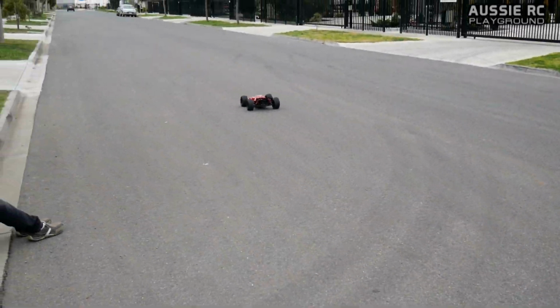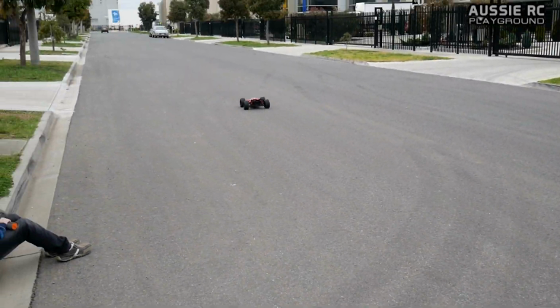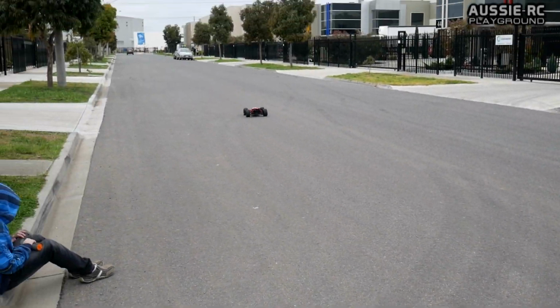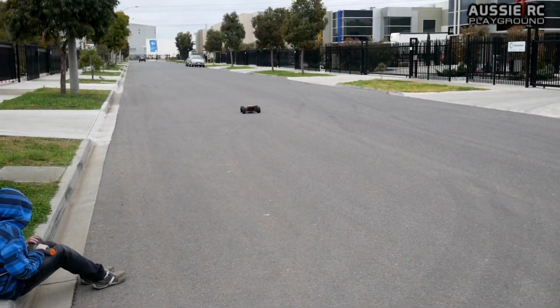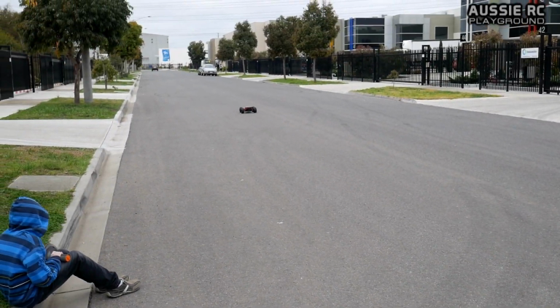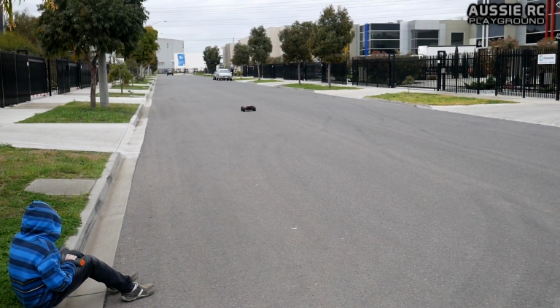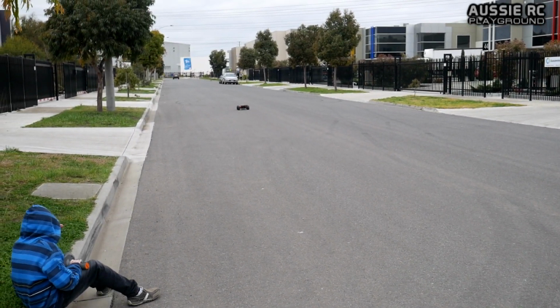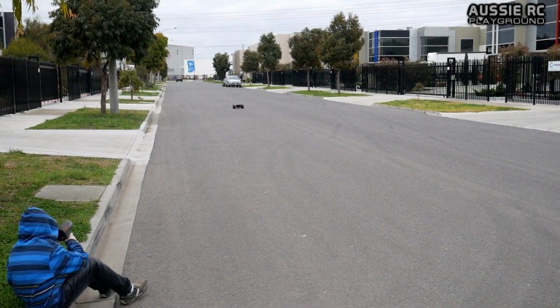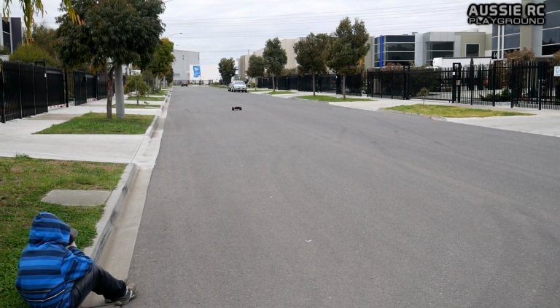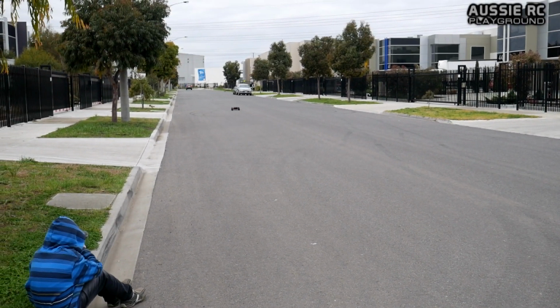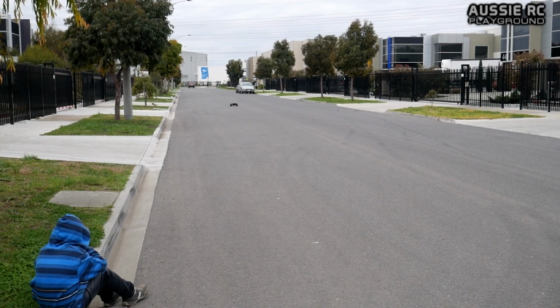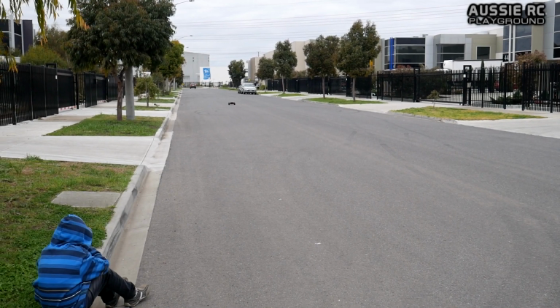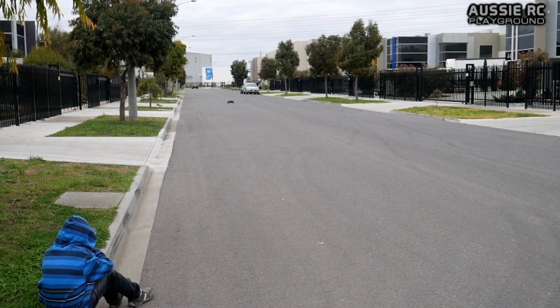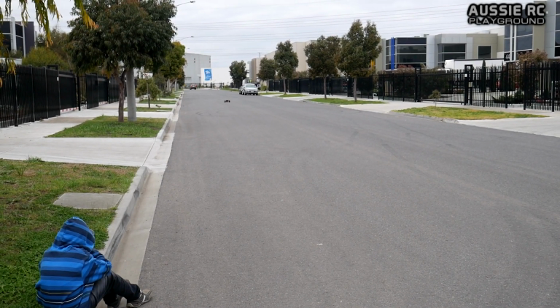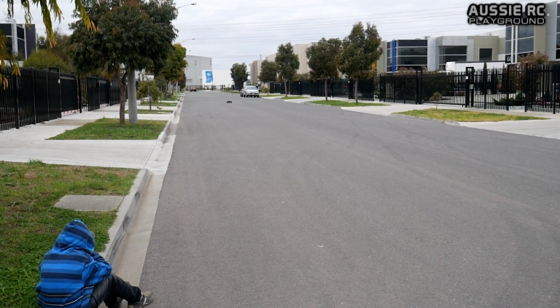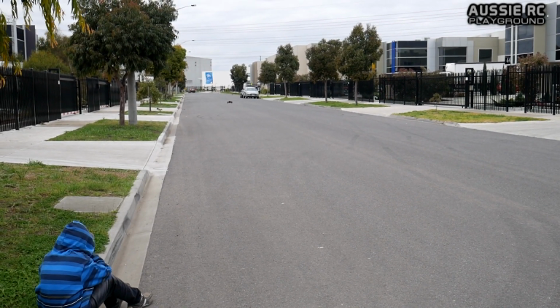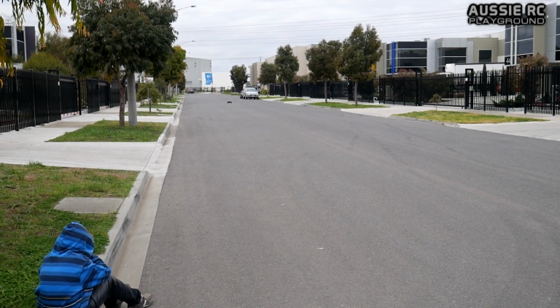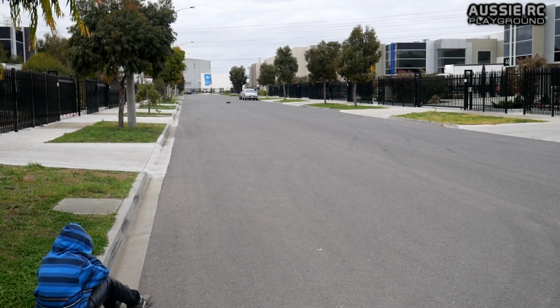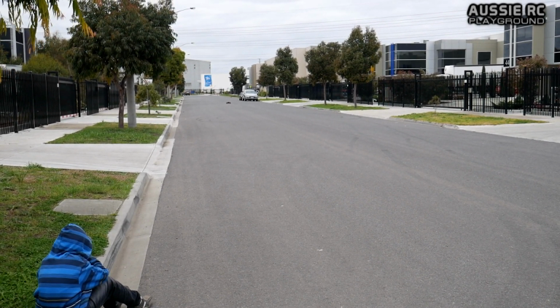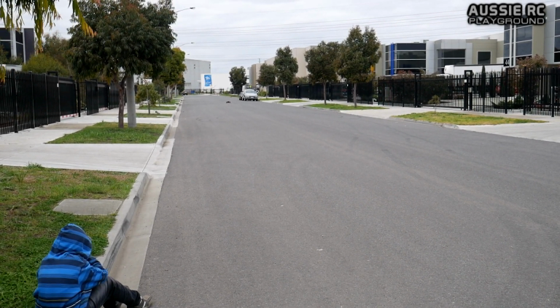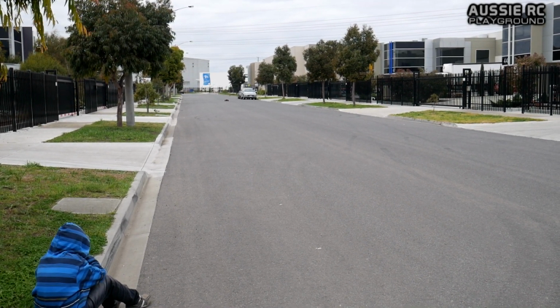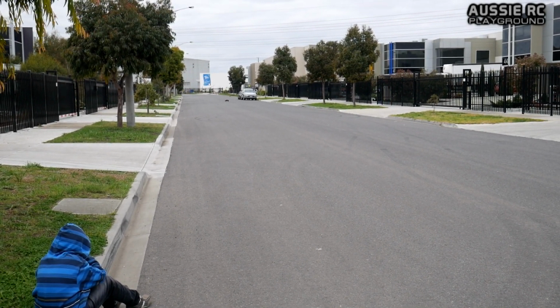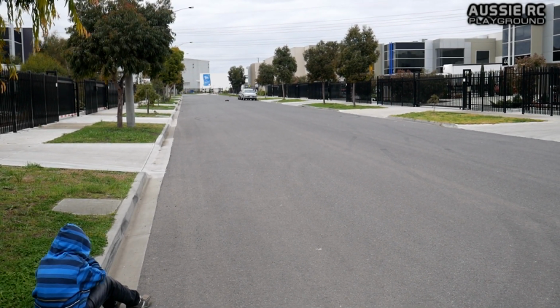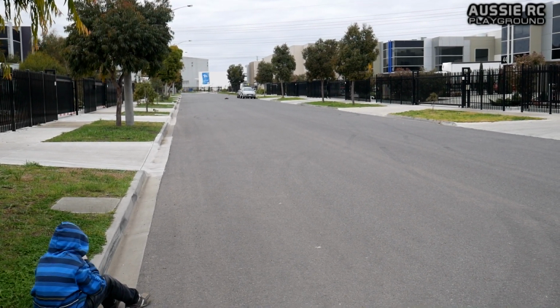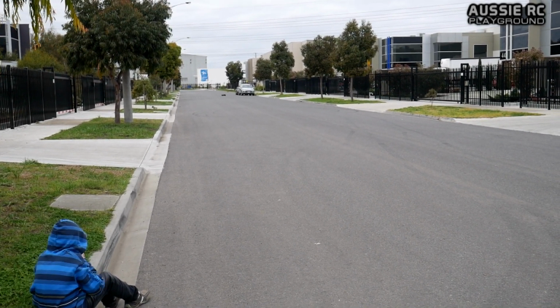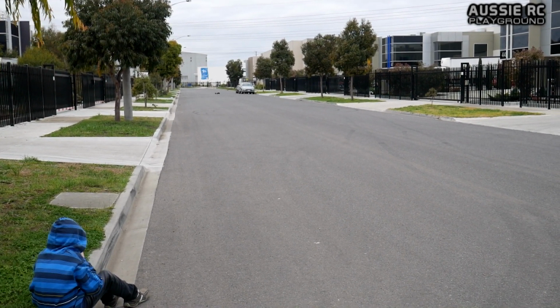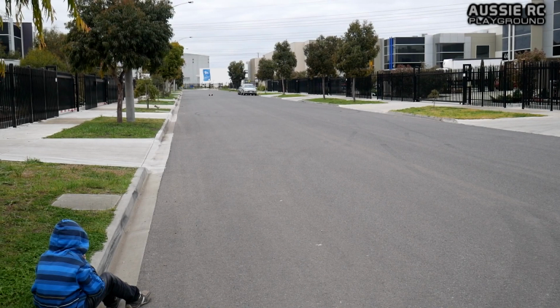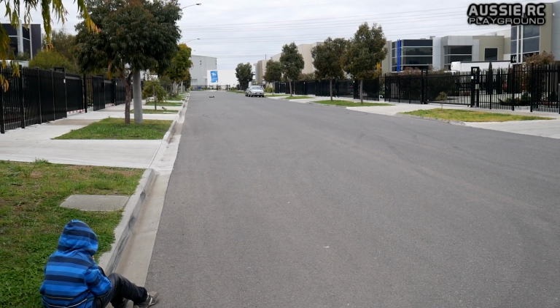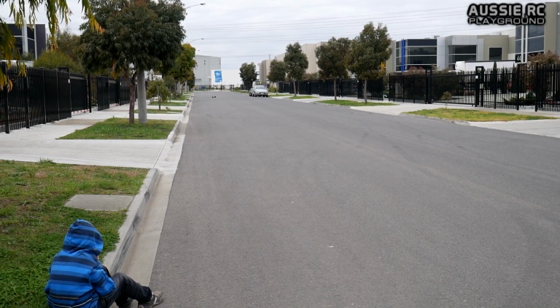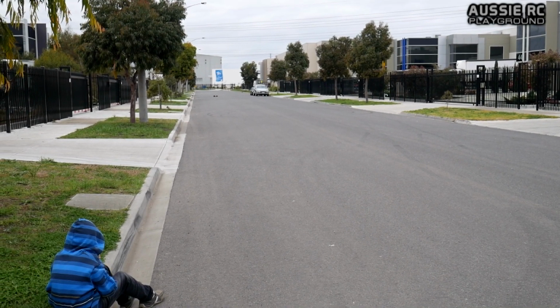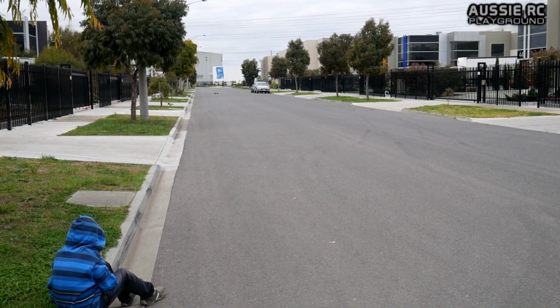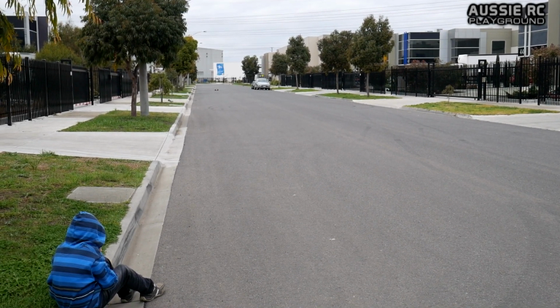4S first. You can see that I've got the car very much lowered down for these speed runs. Let's see how we do.